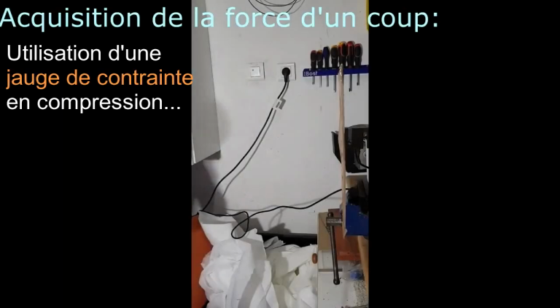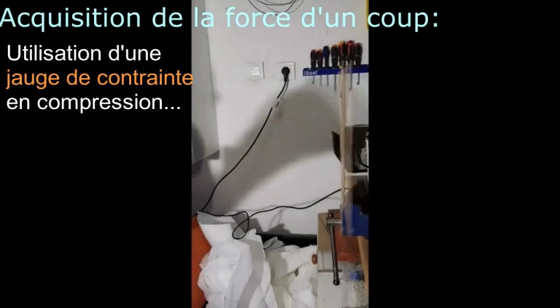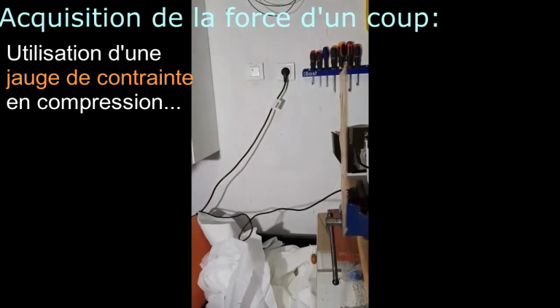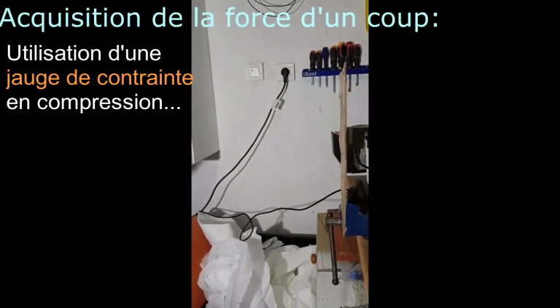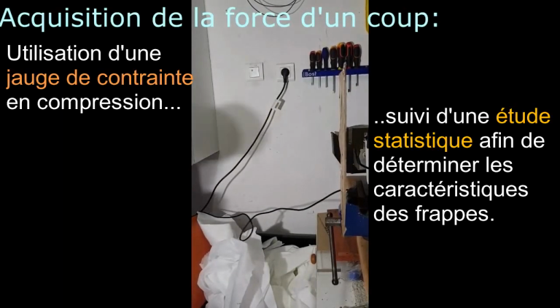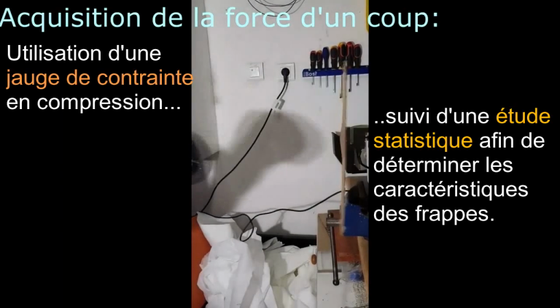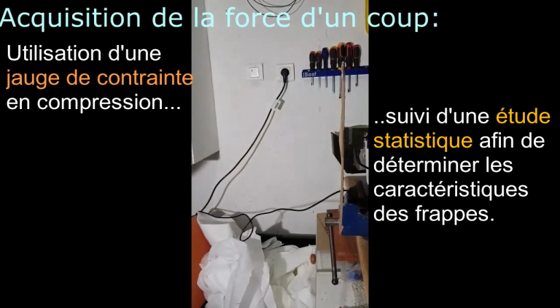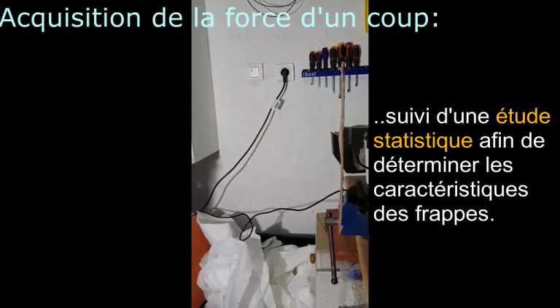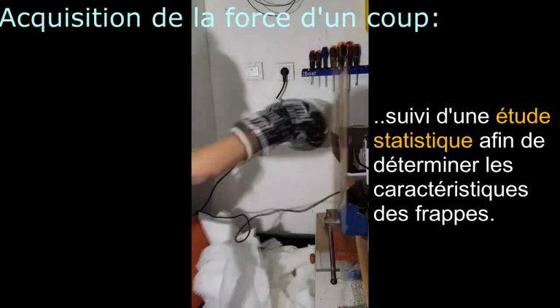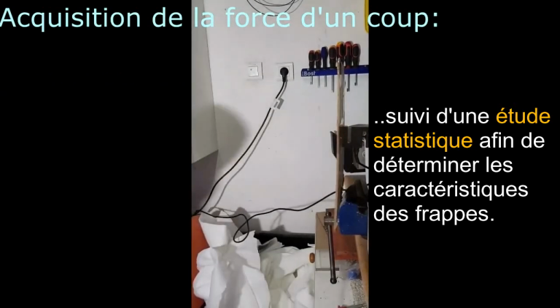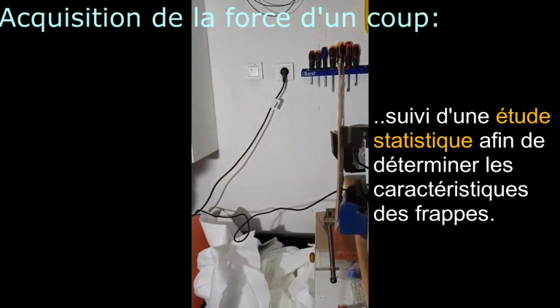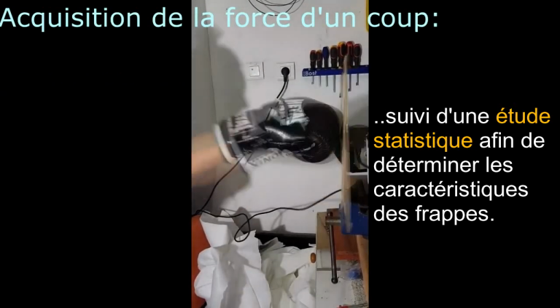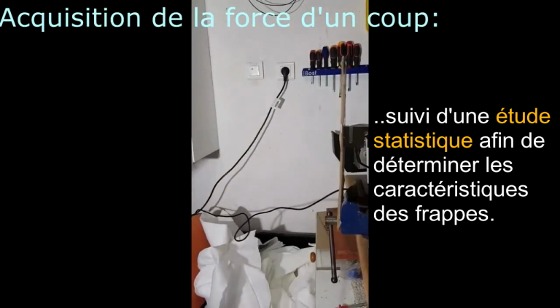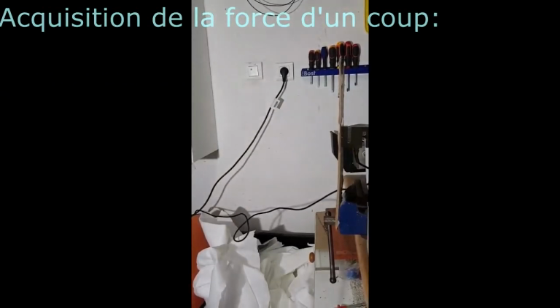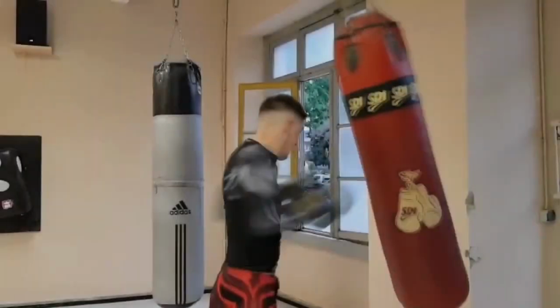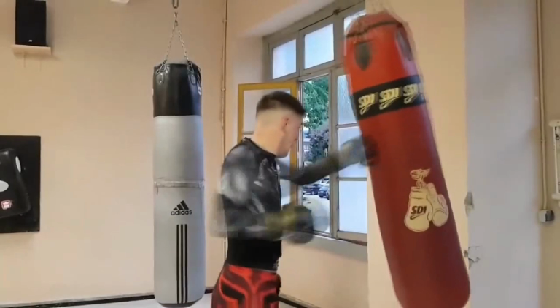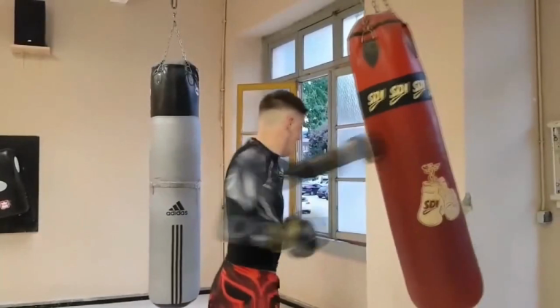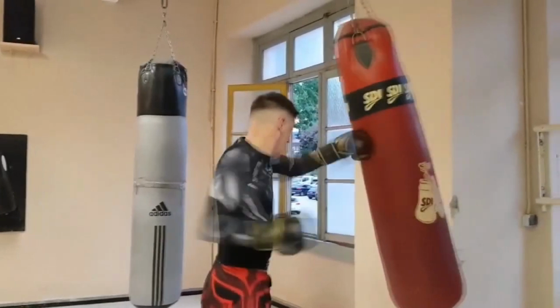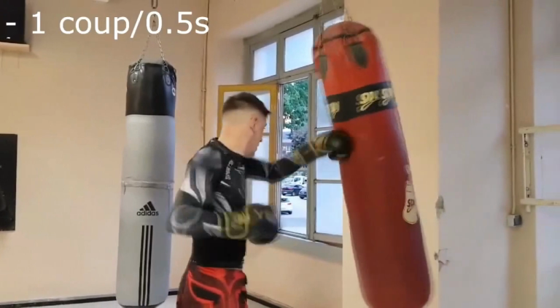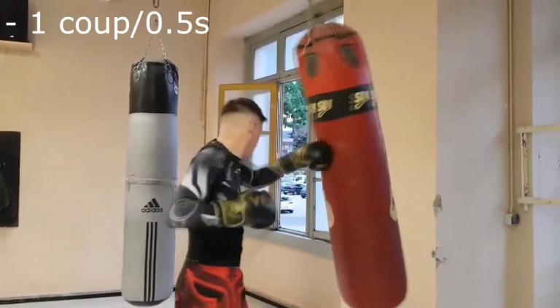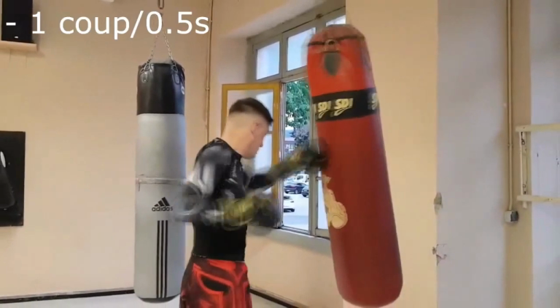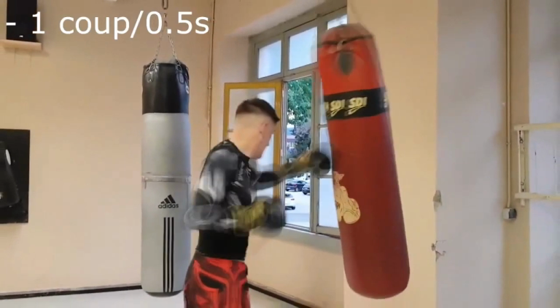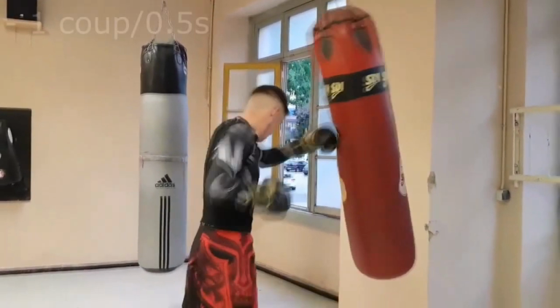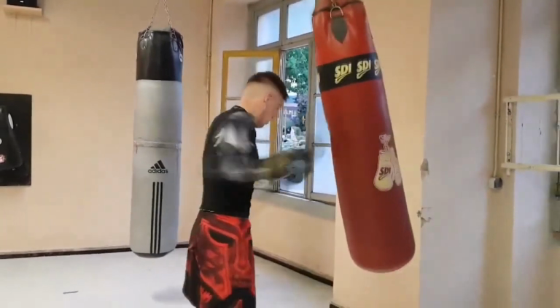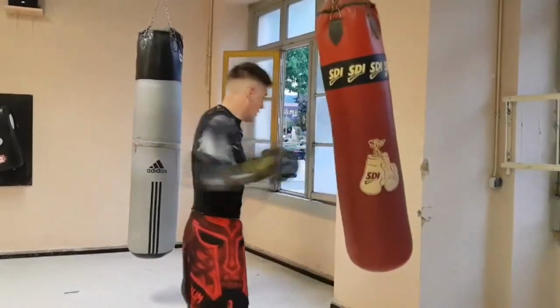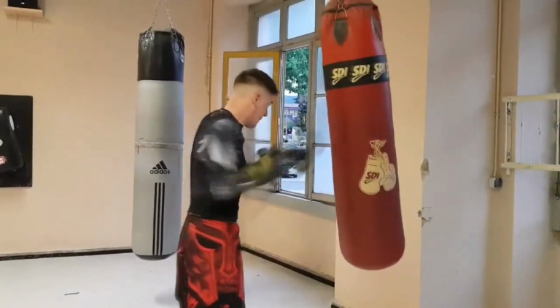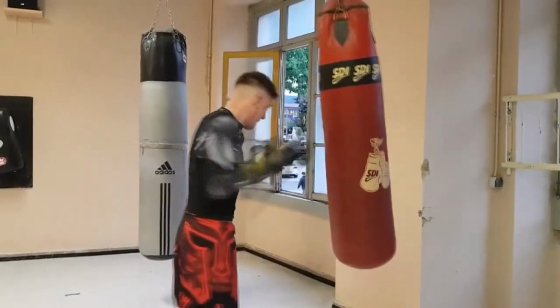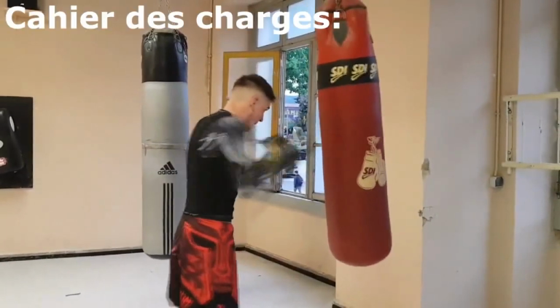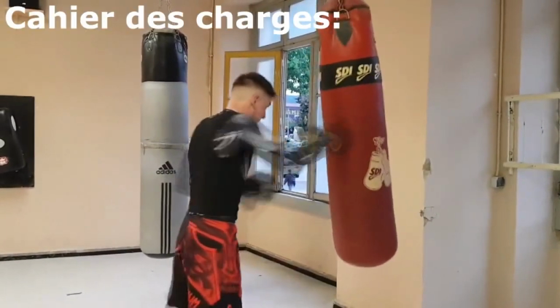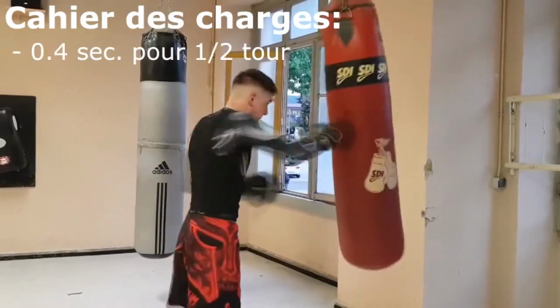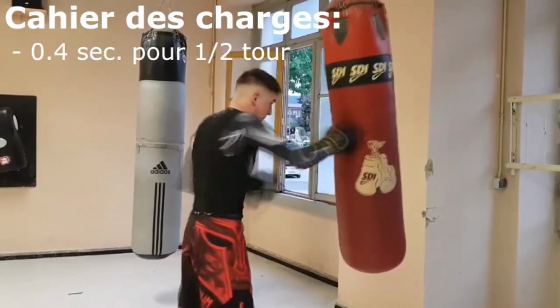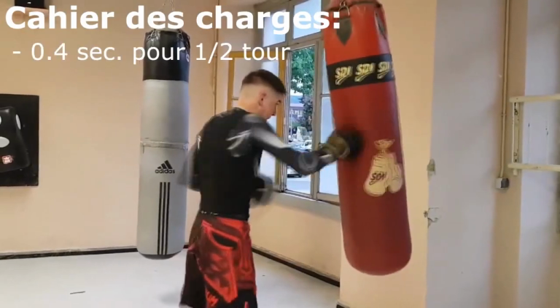Ces expériences nous ont permis de déterminer la force moyenne d'un coup, qui est de 420 N, ainsi que la vitesse de frappe moyenne d'un boxeur, qui est de un coup toutes les demi-secondes pour un professionnel. De plus, la rotation de la pièce doit se faire en 0,4 secondes pour un demi-tour.